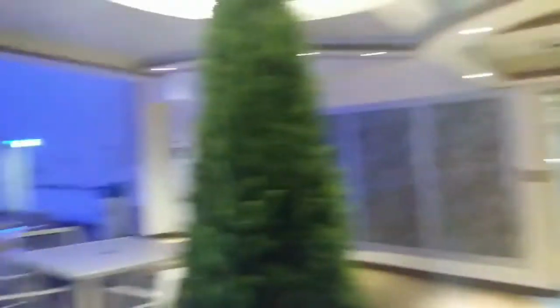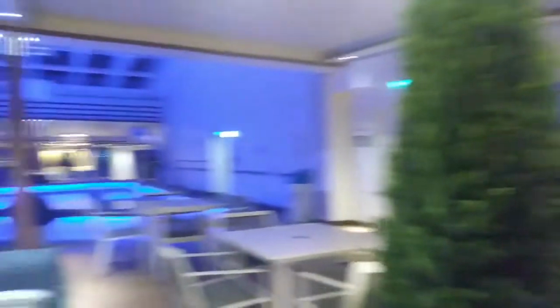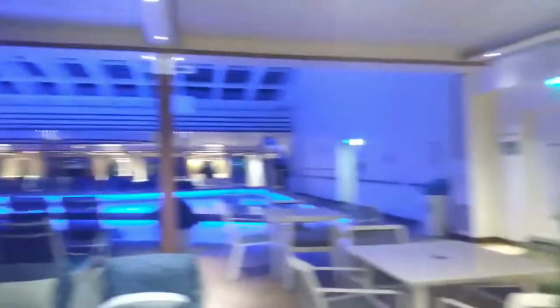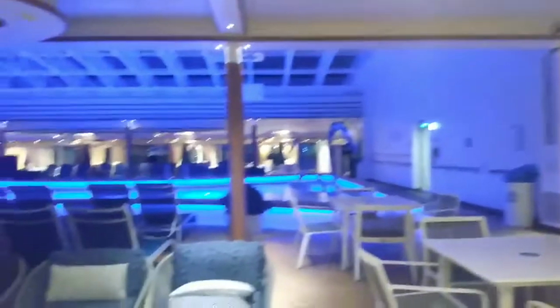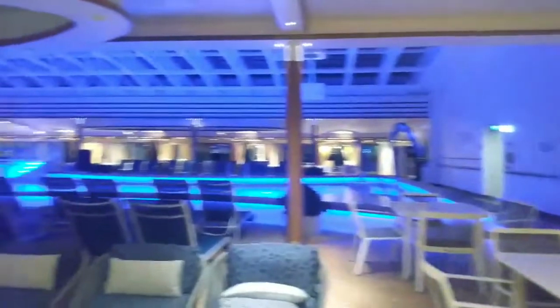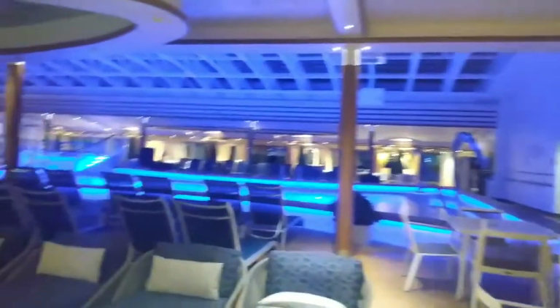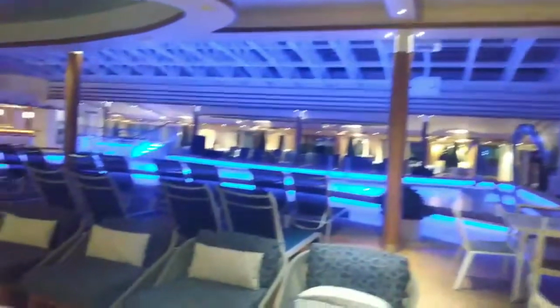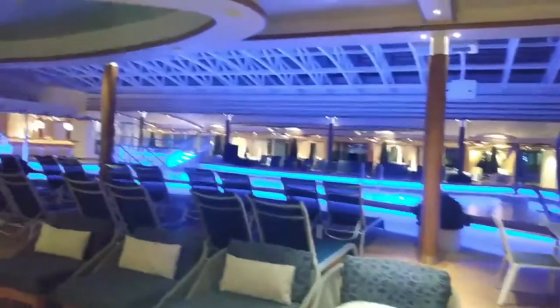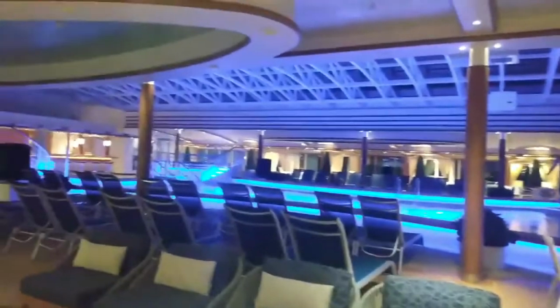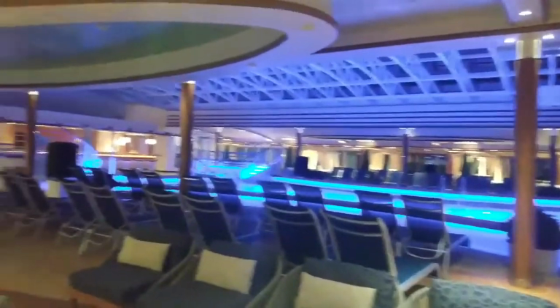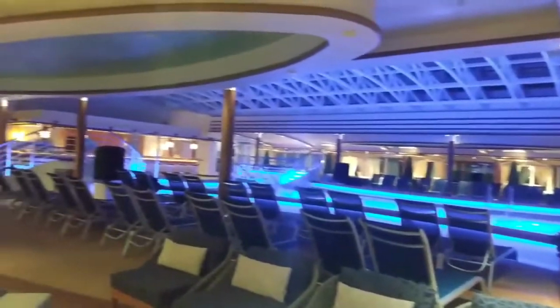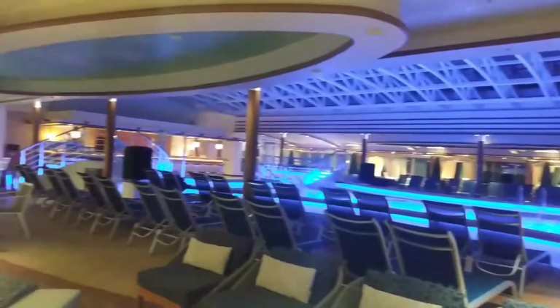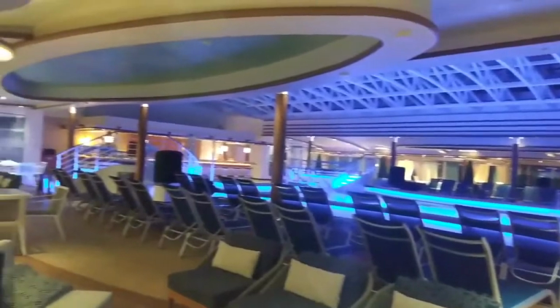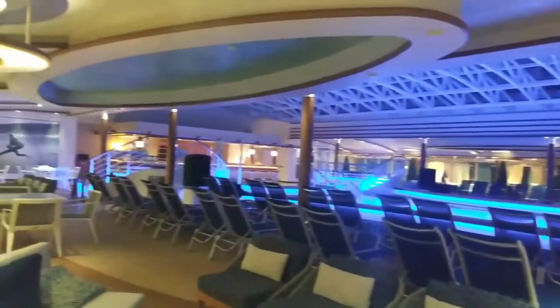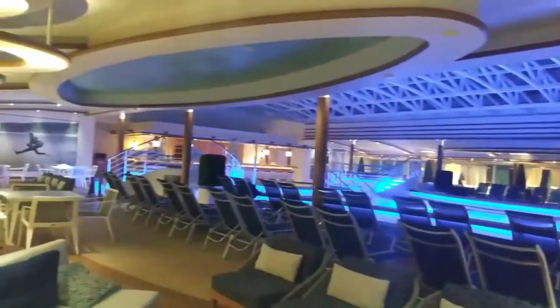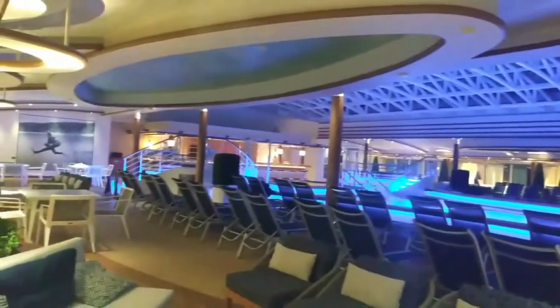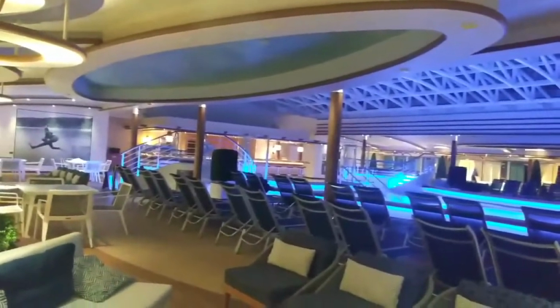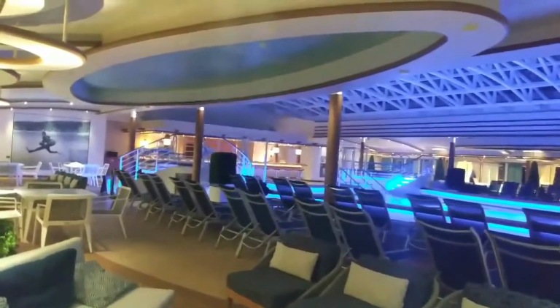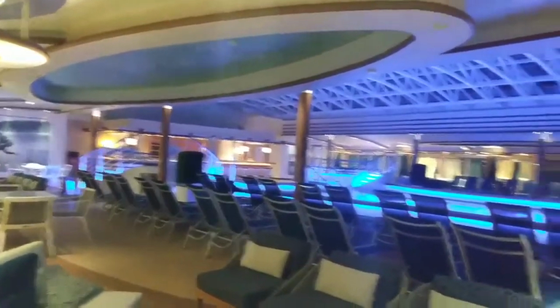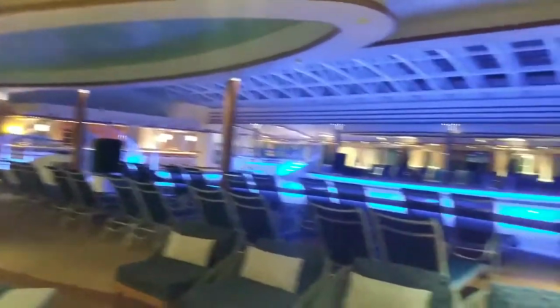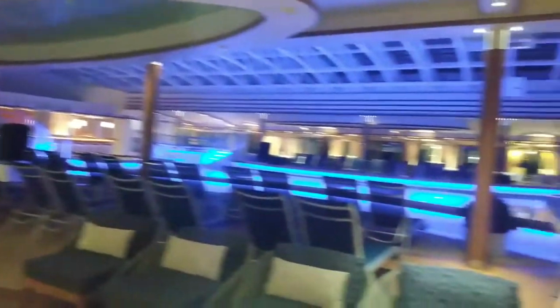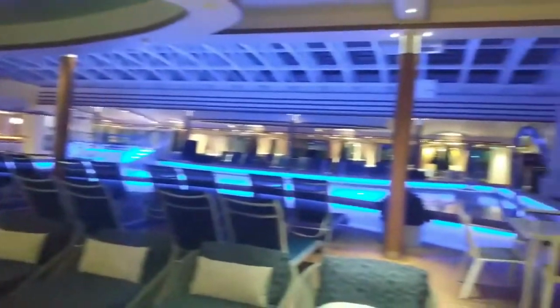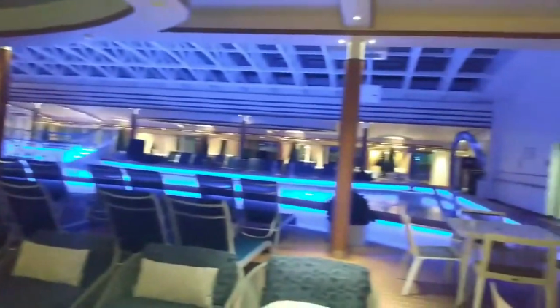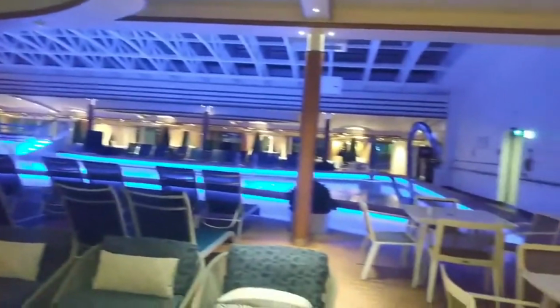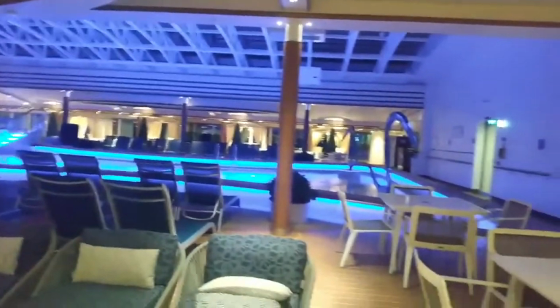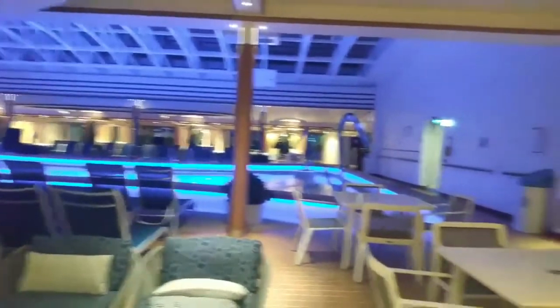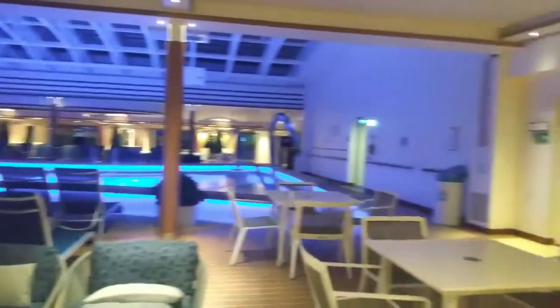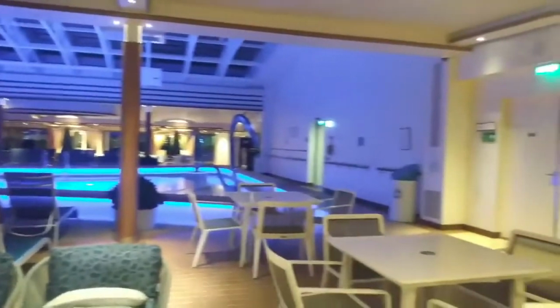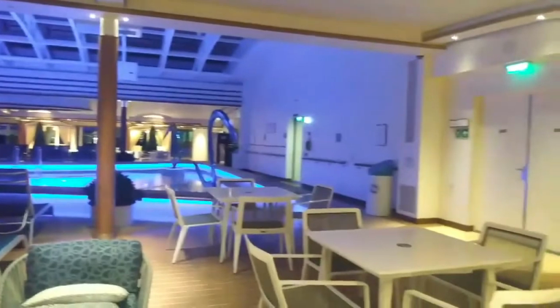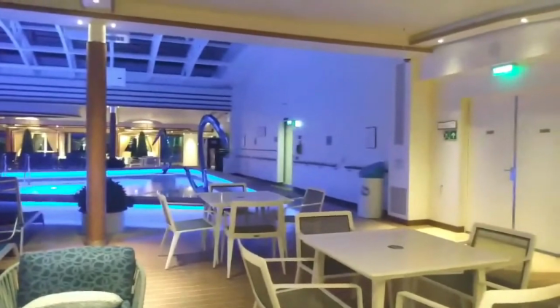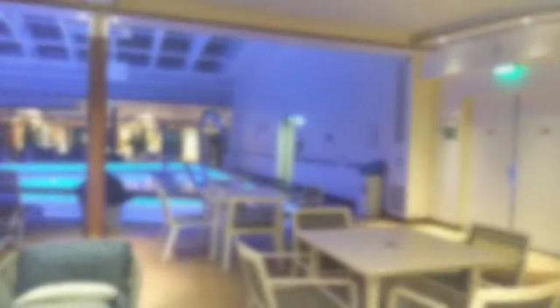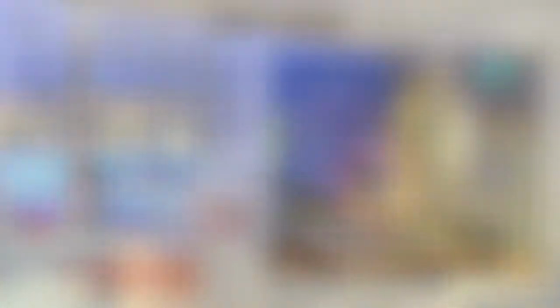Just swinging around to show you the pool area. Alright, bye everyone!